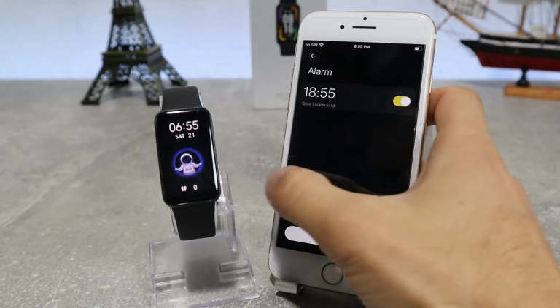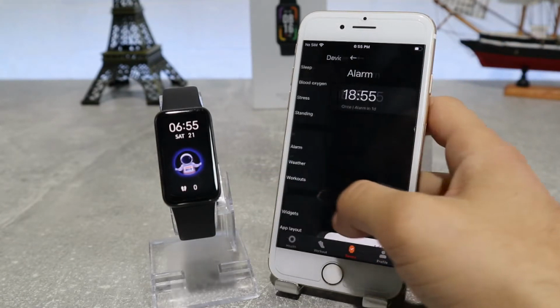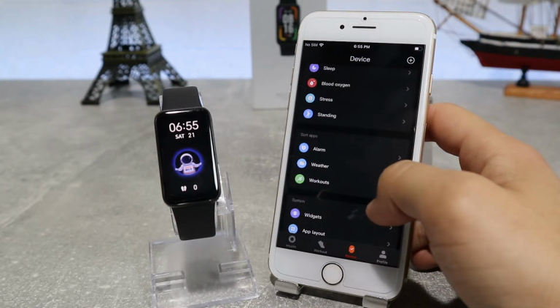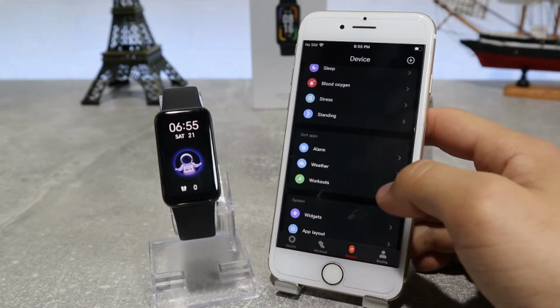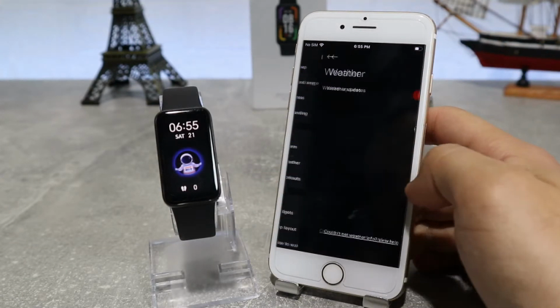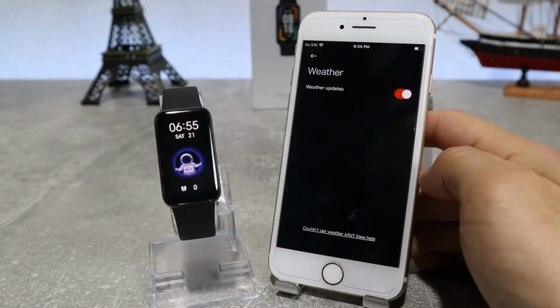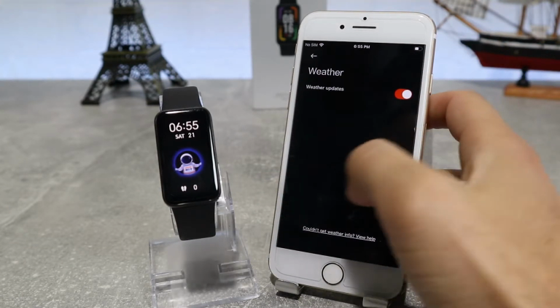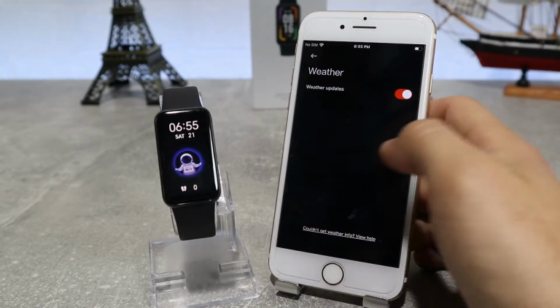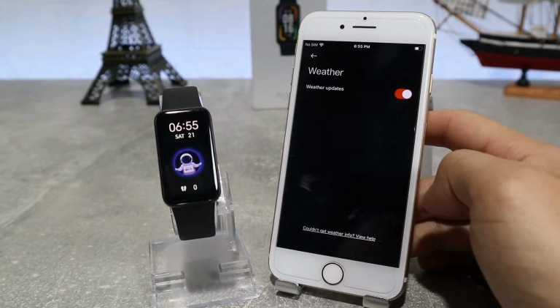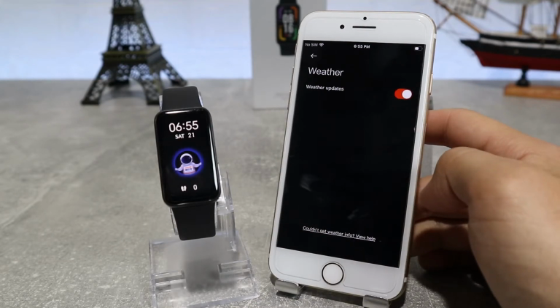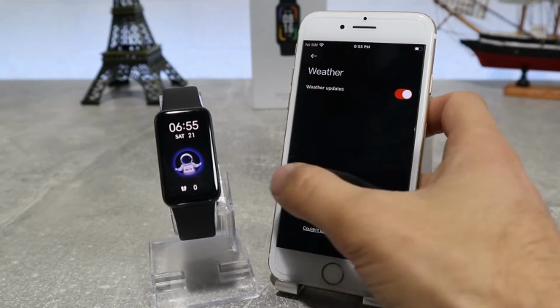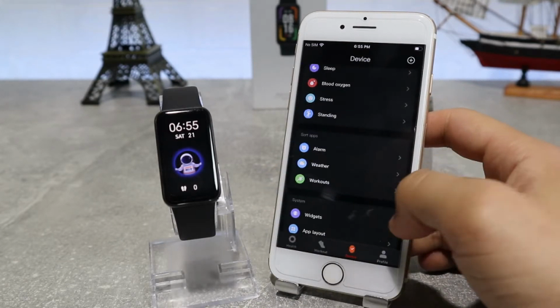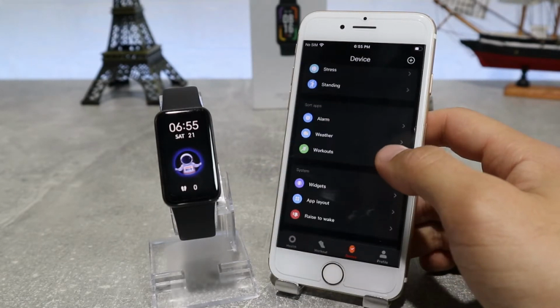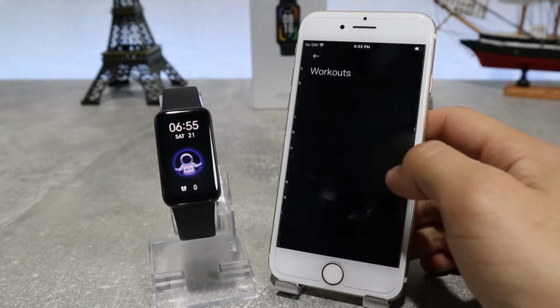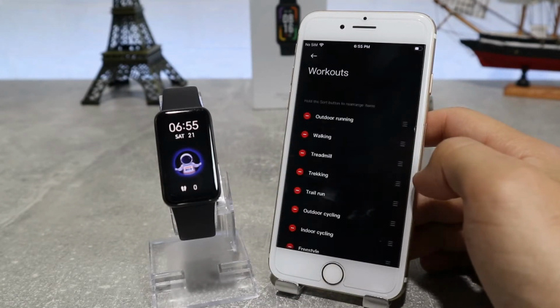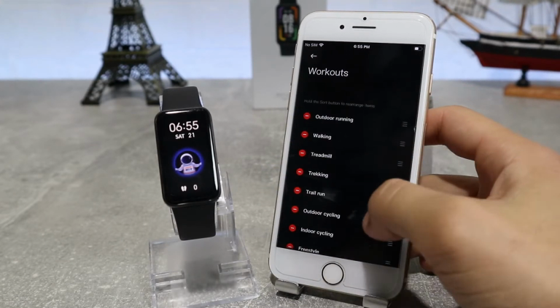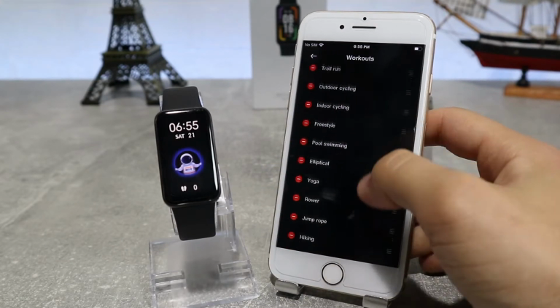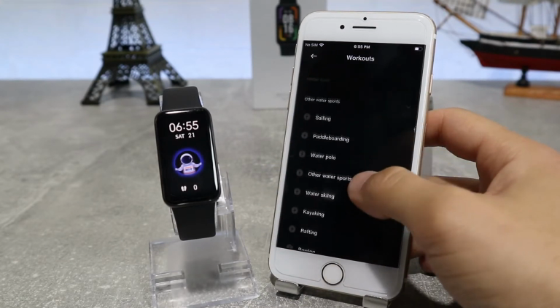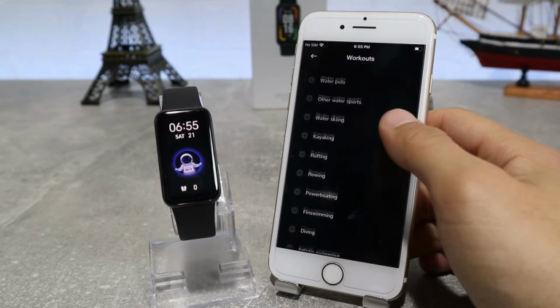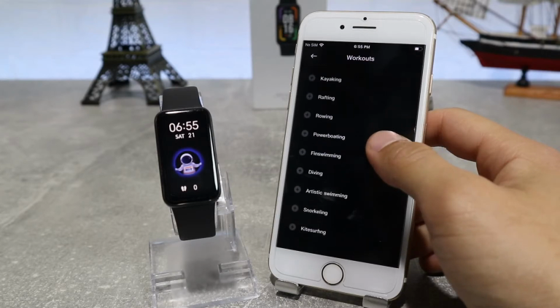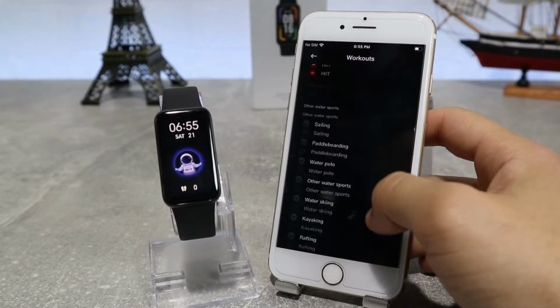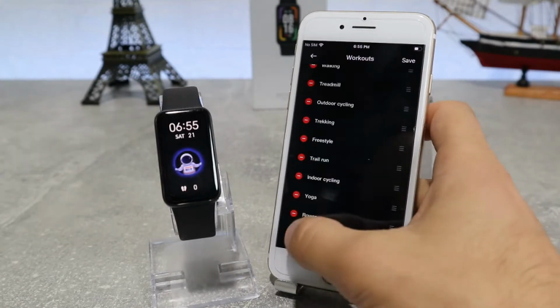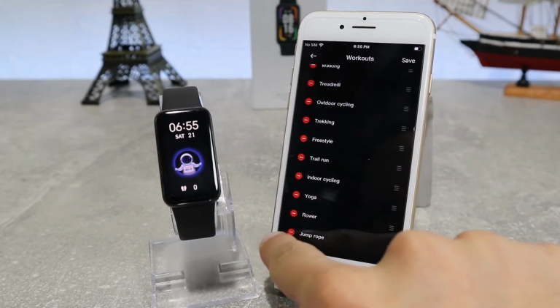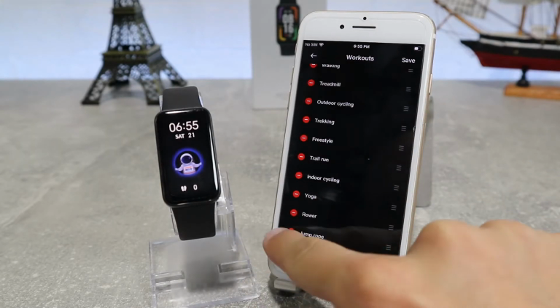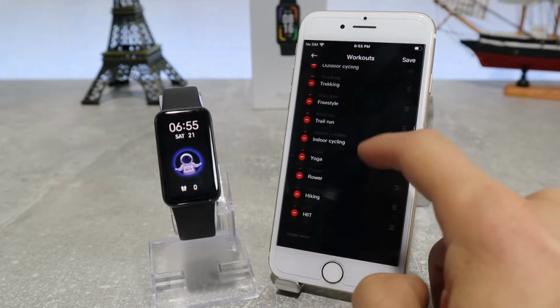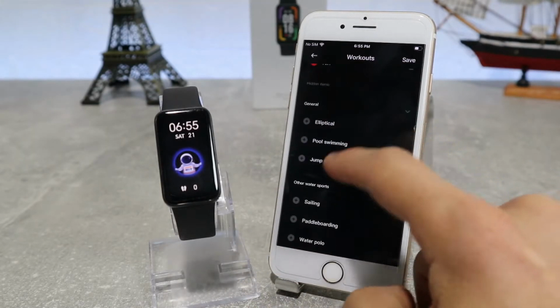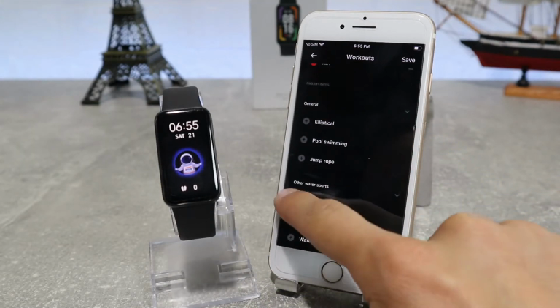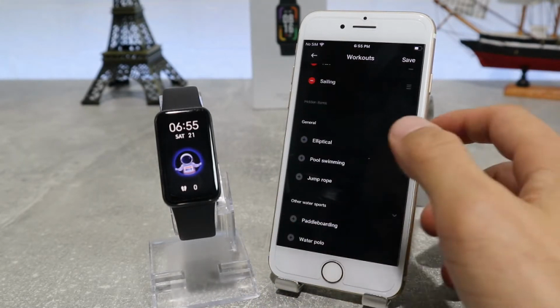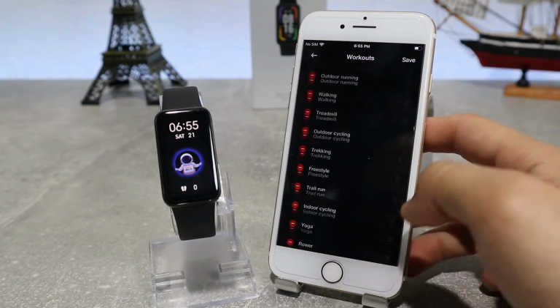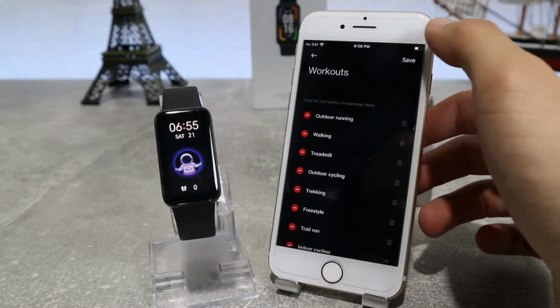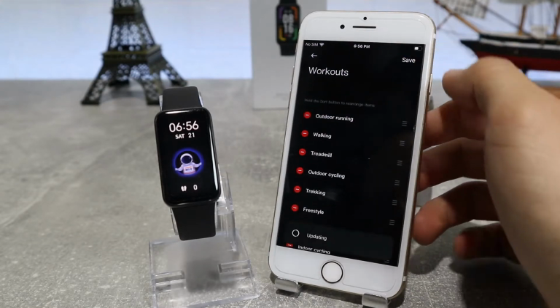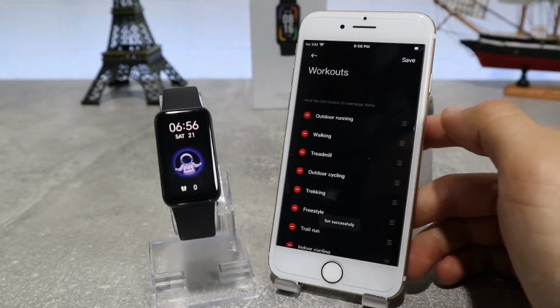Down below we've got weather if we want to turn it on or off. We also have the workout options — you can choose which activities you want to put on your watch so you can measure them, and as you can see we have chosen a huge number of them and we still have a lot left to choose from.